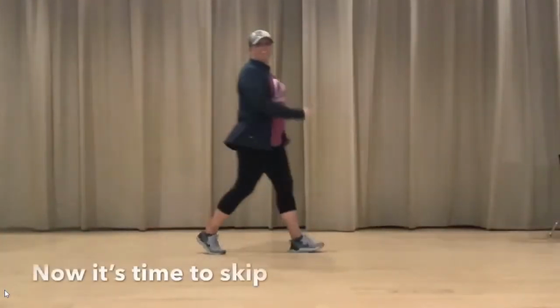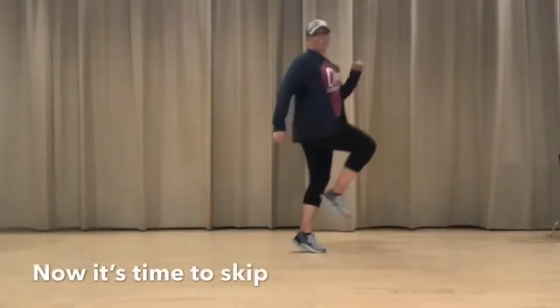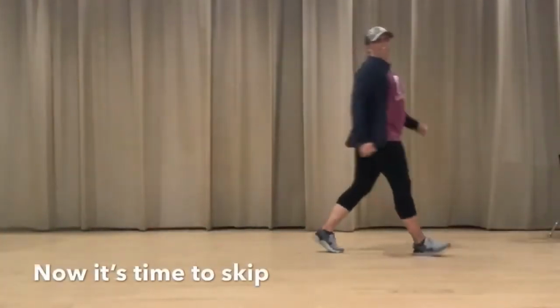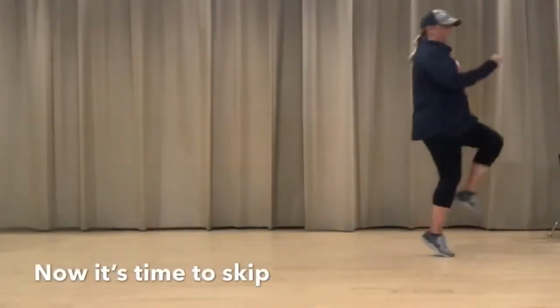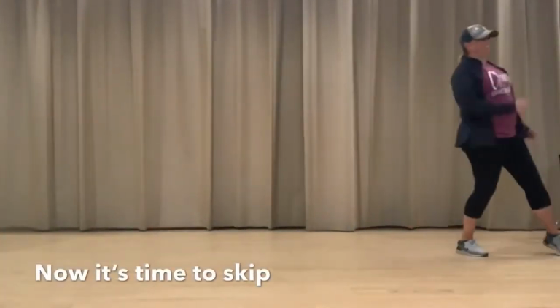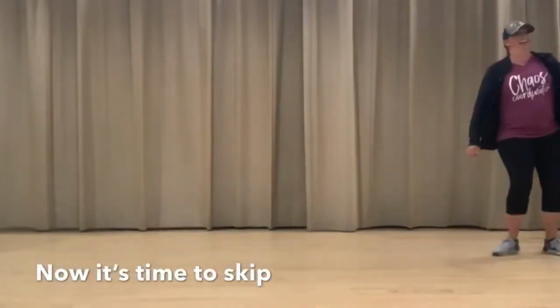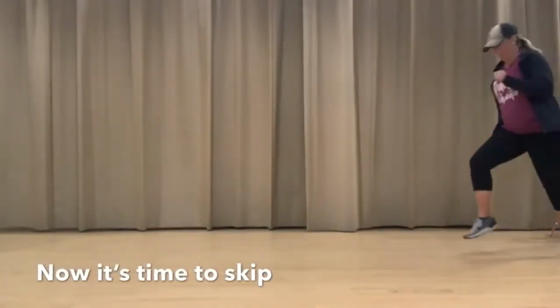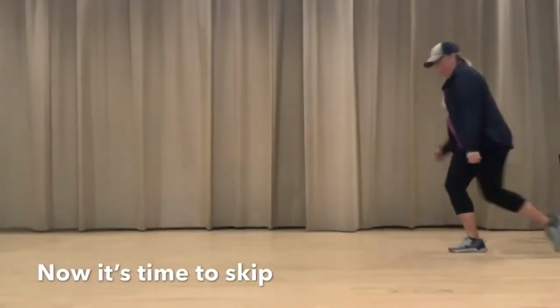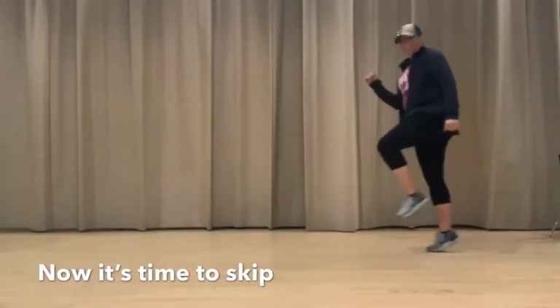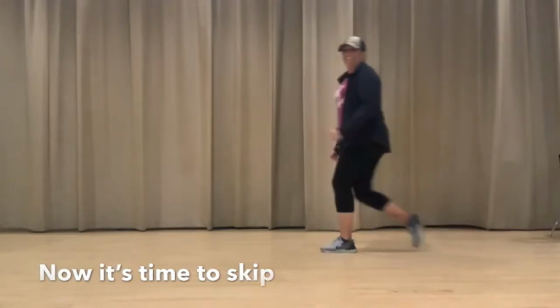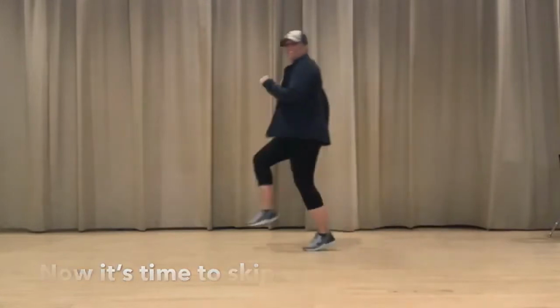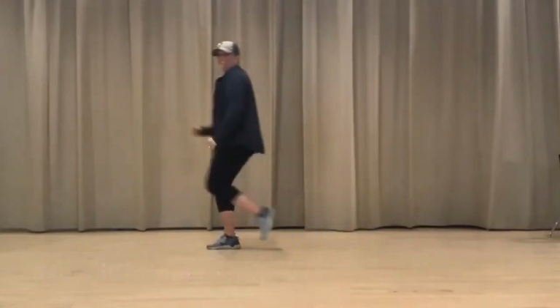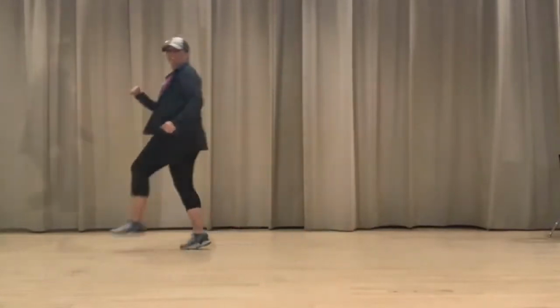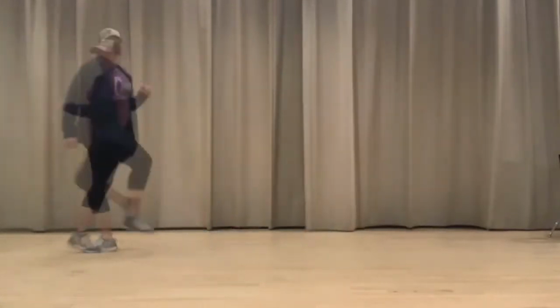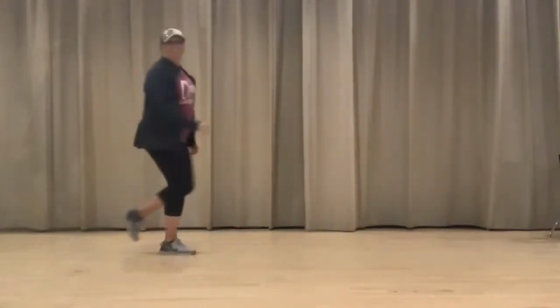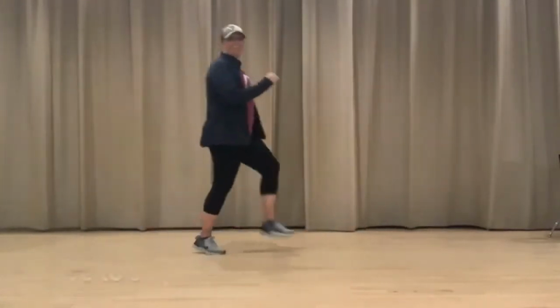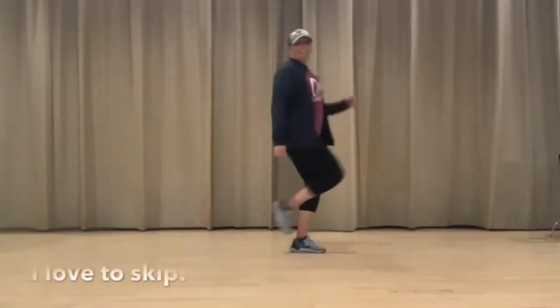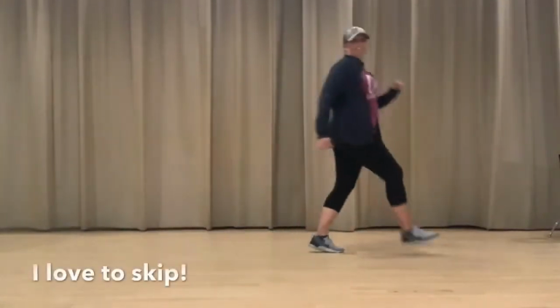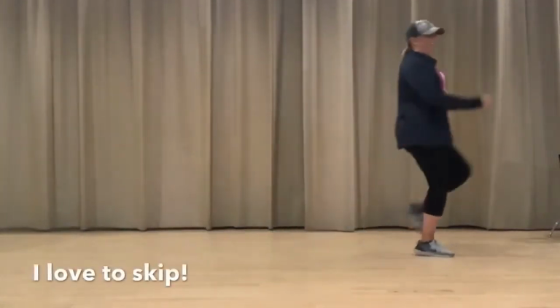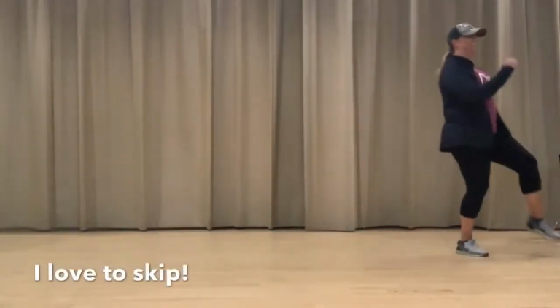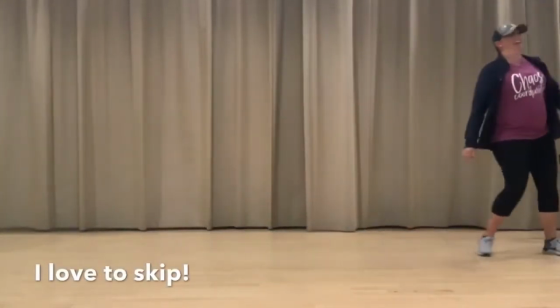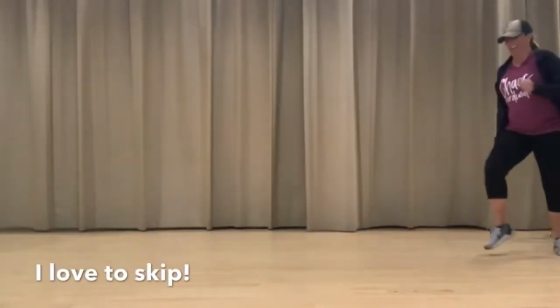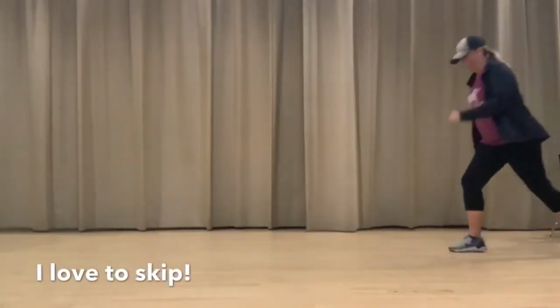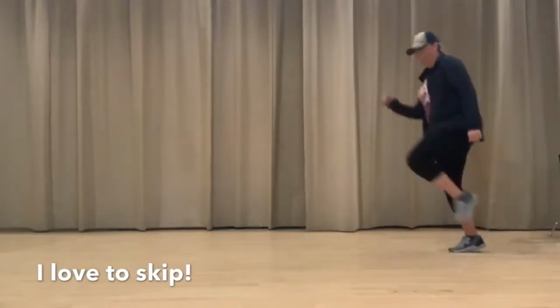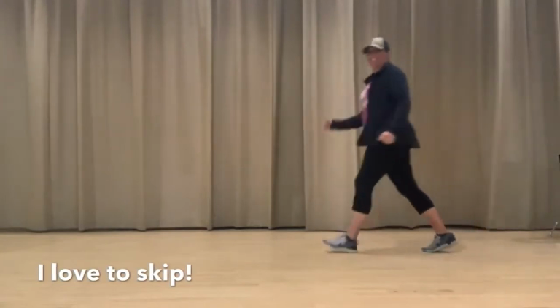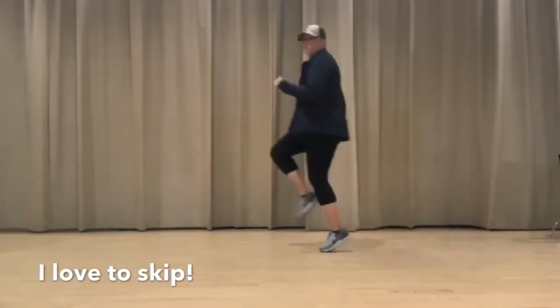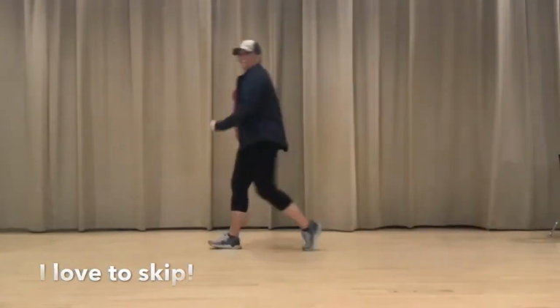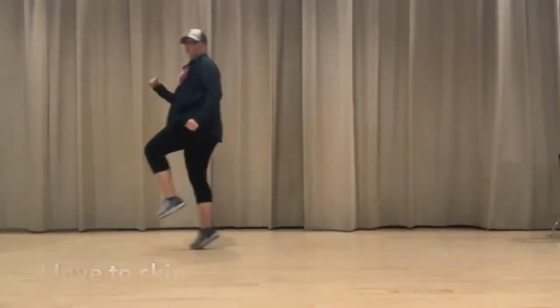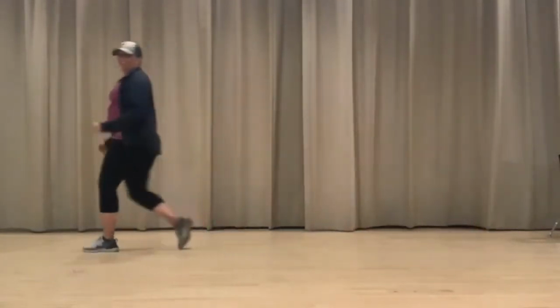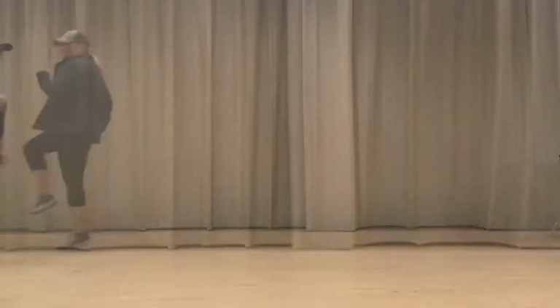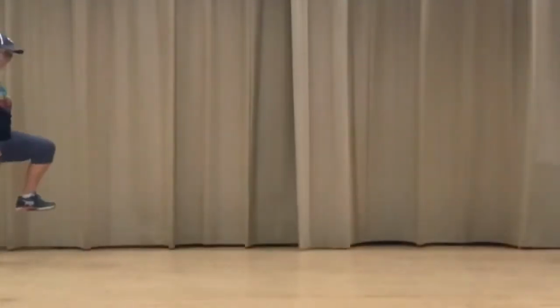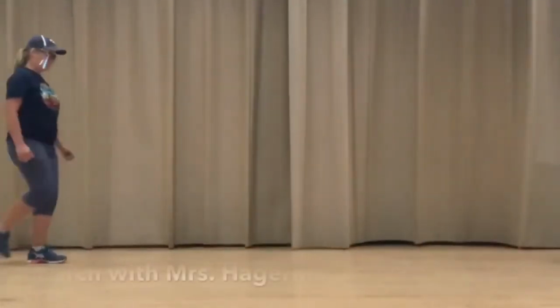Now let's try skipping. When you skip, you want to do one knee up and then hop. Knee up, hop. So watch me do it again. Knee up, hop. Knee up, hop. Now you try it.